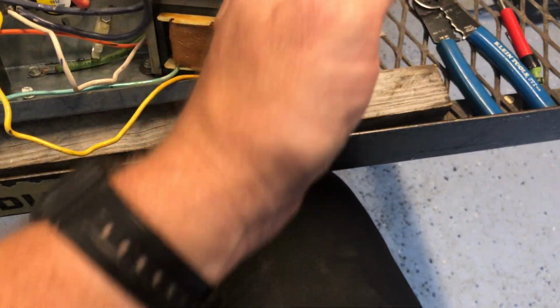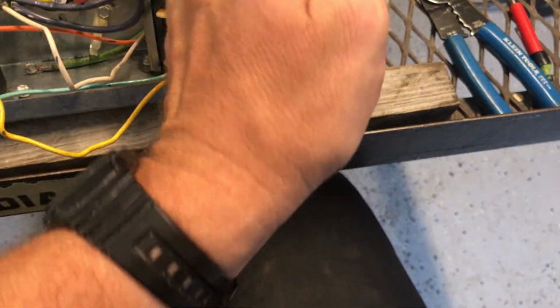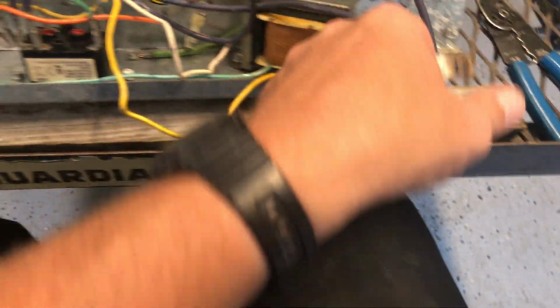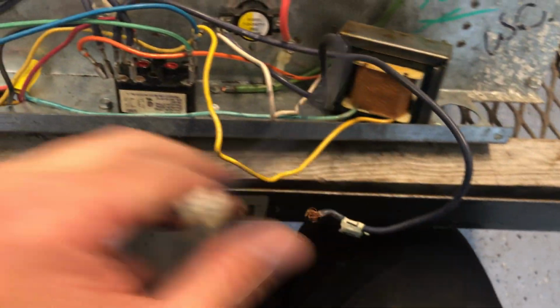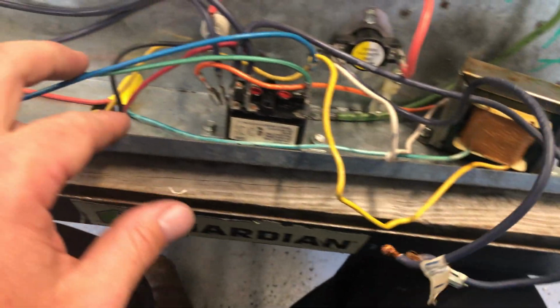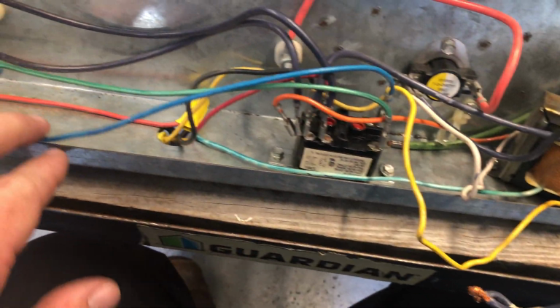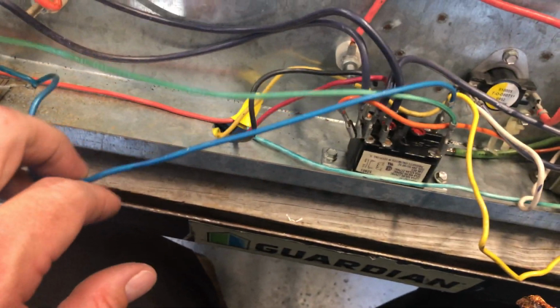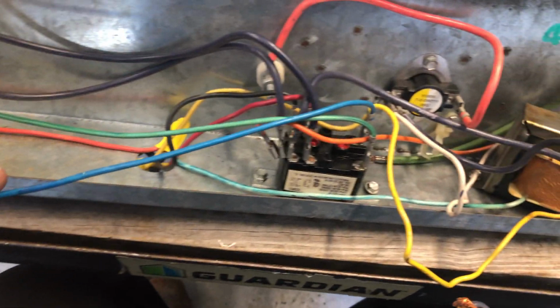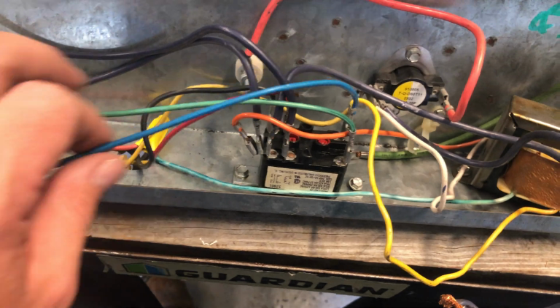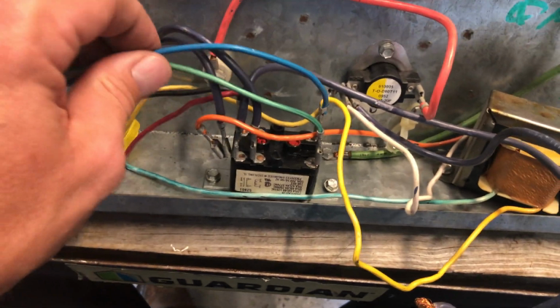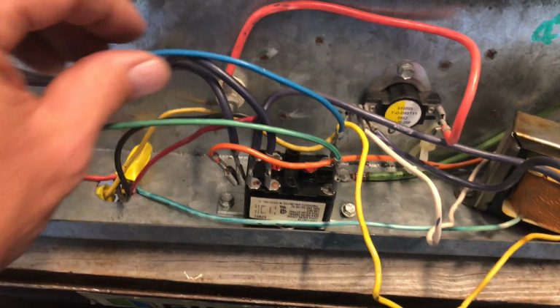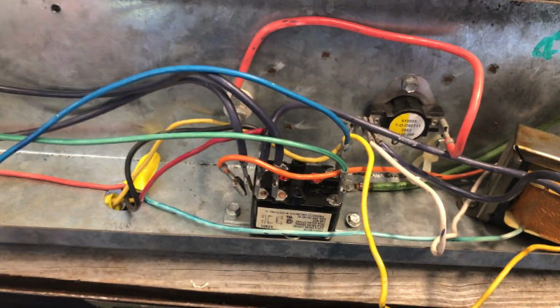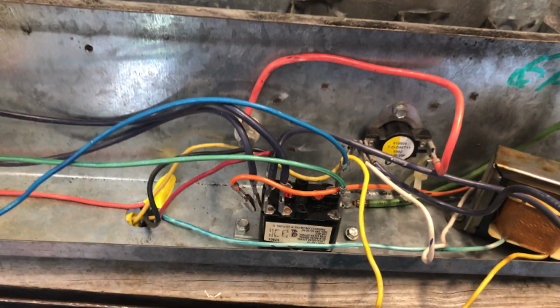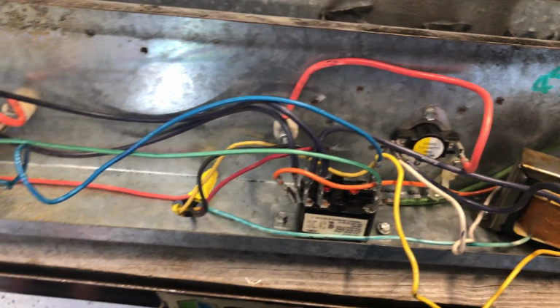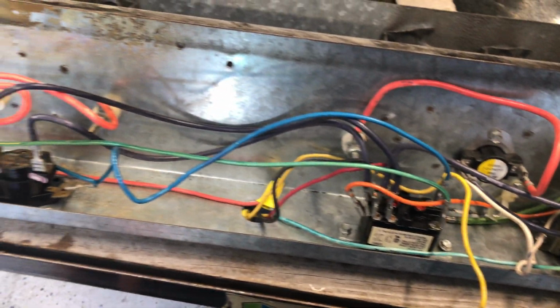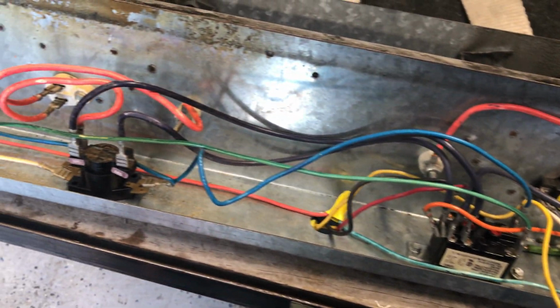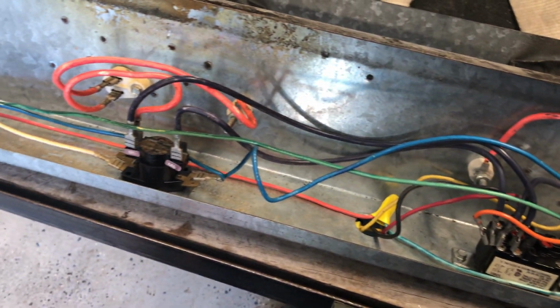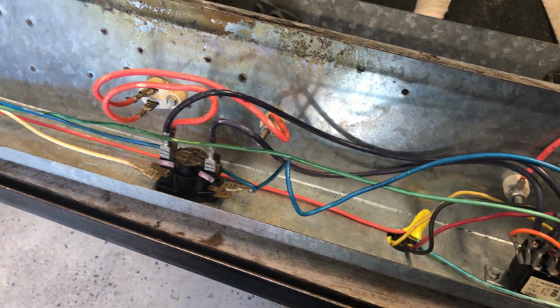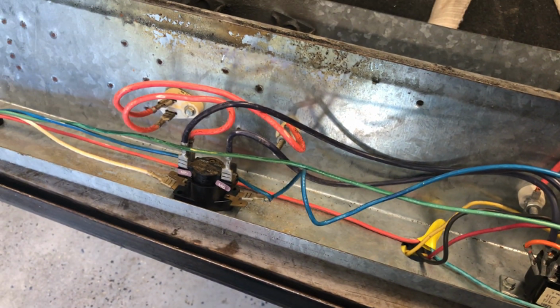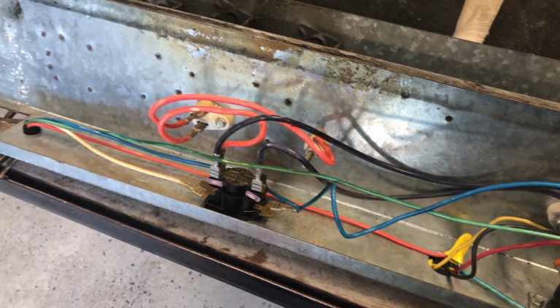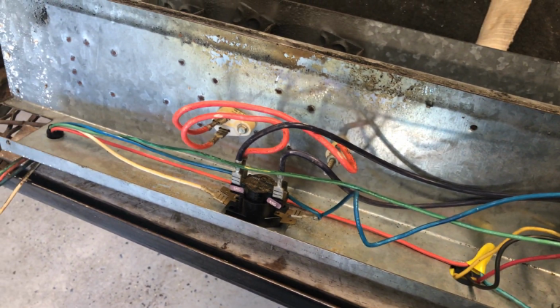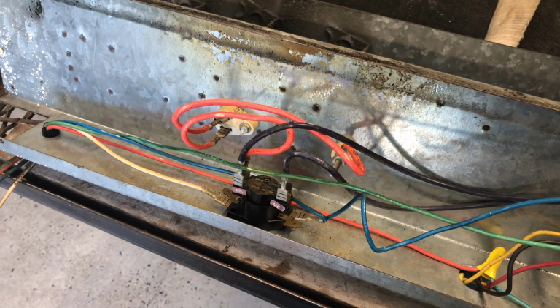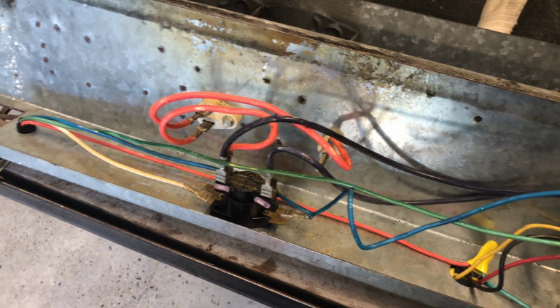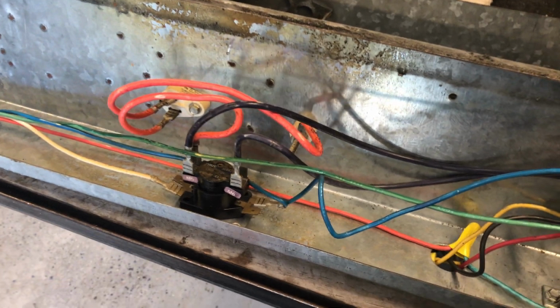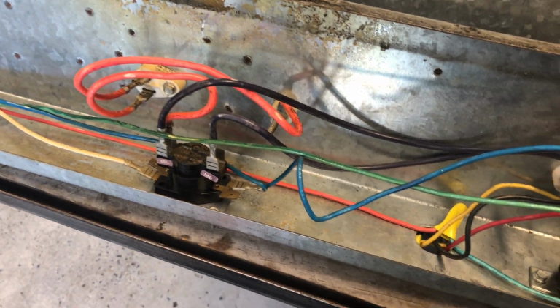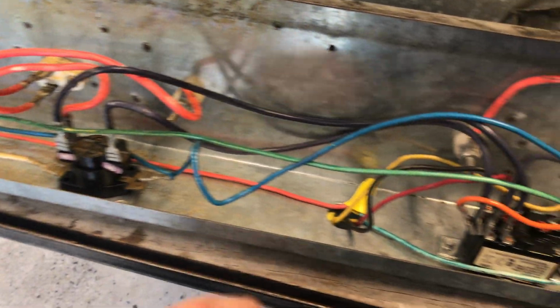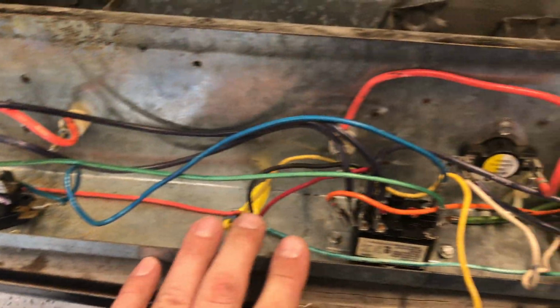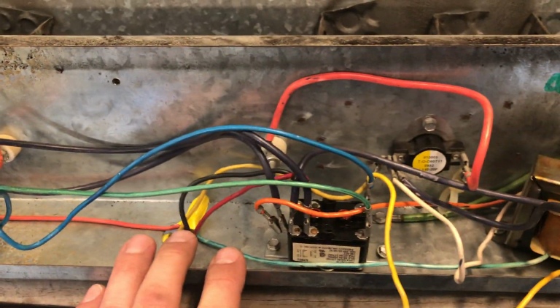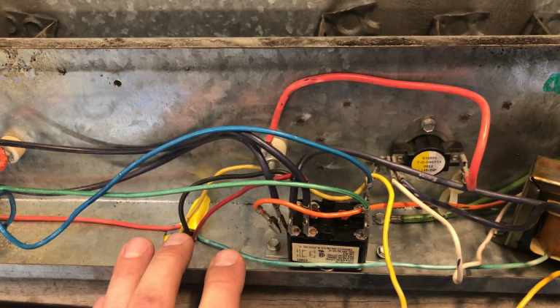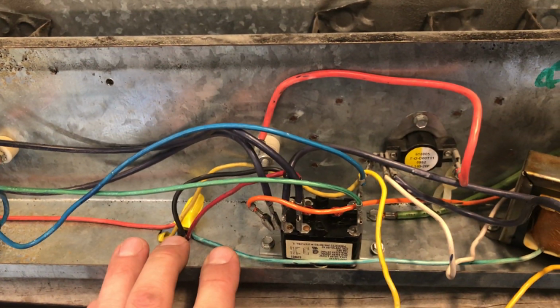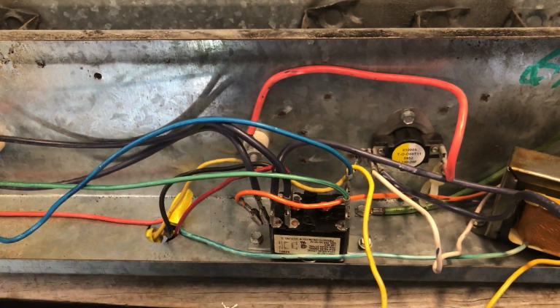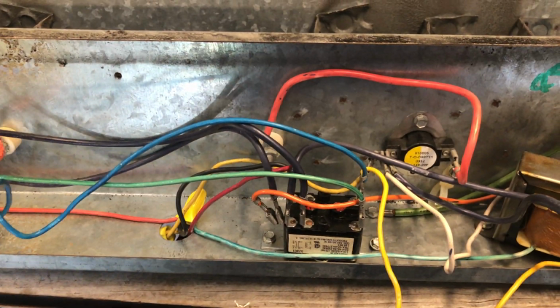We'll go ahead and connect it on, and these two you'll wire nut to your pigtail coming in from your disconnect. Cameron, I hope this helps. If not, let me know in the comments below and I'll do what I can to help you as best I can. Thank you for watching.